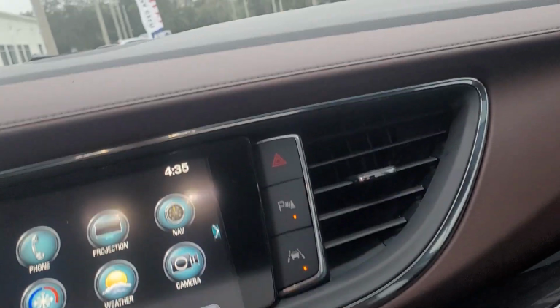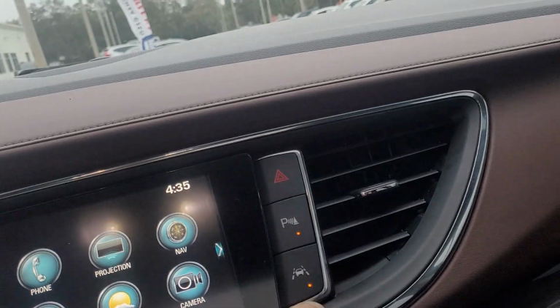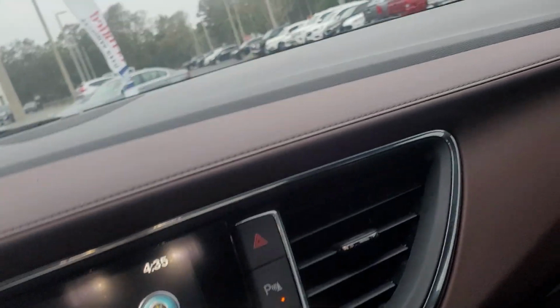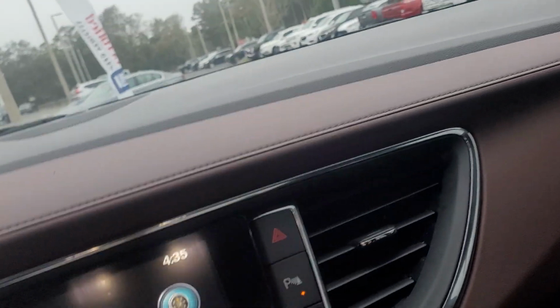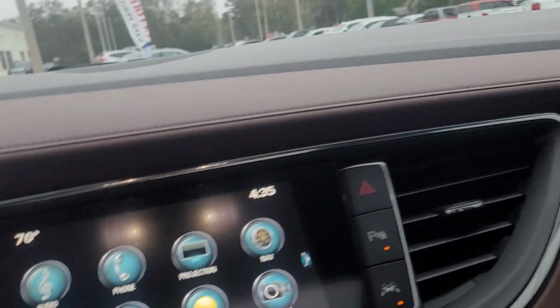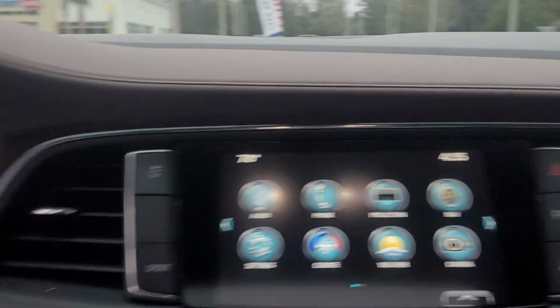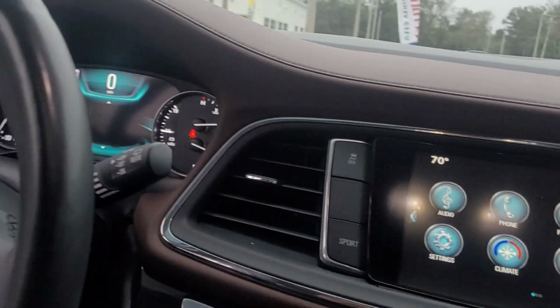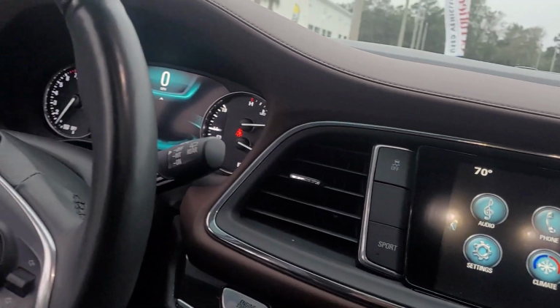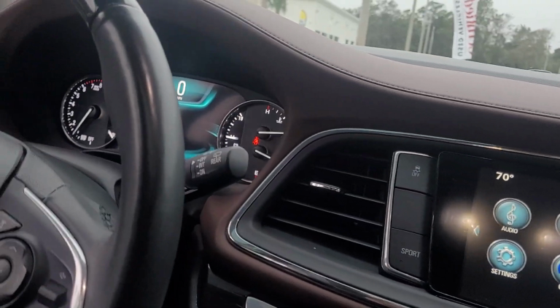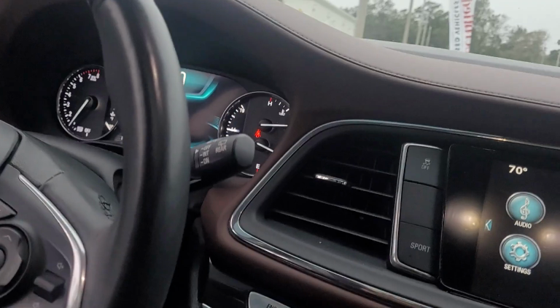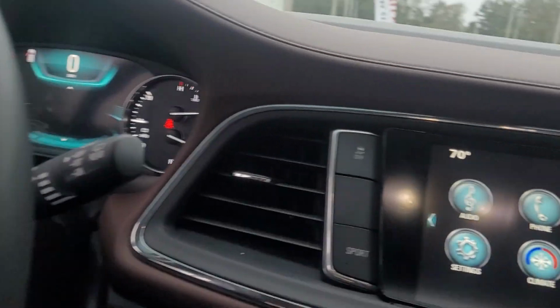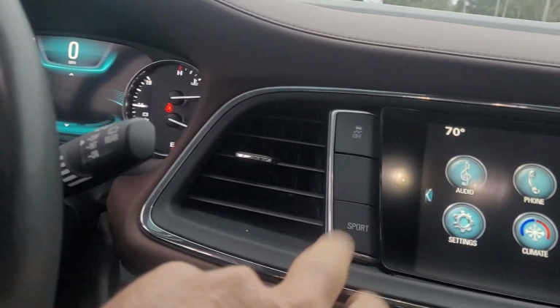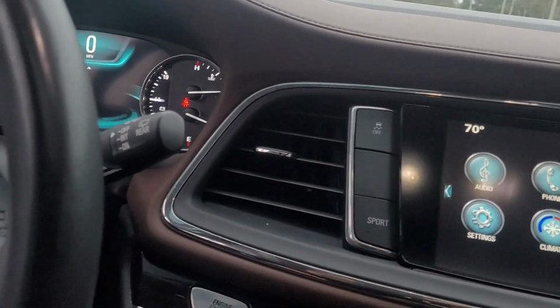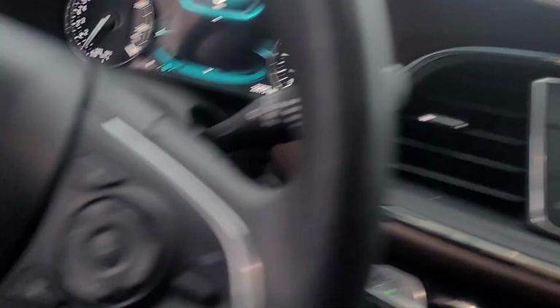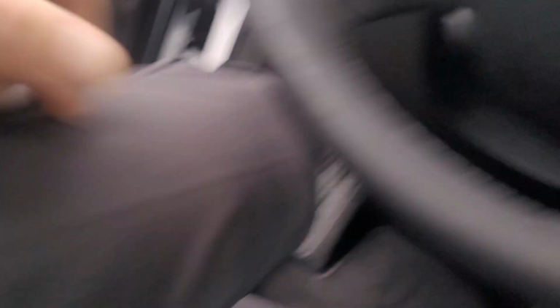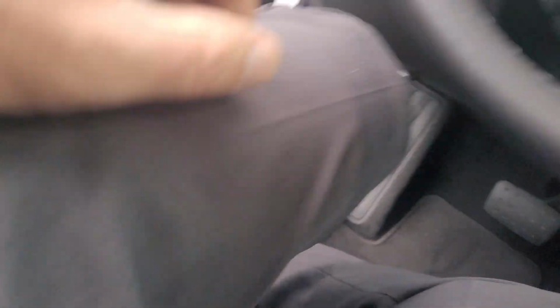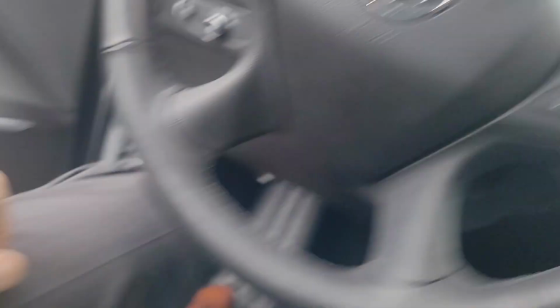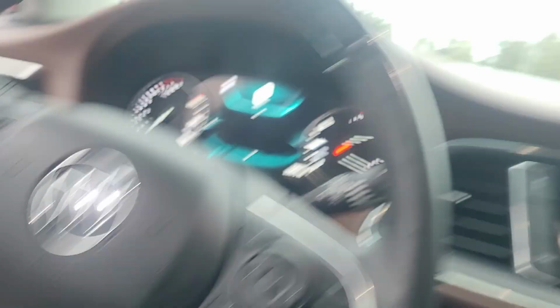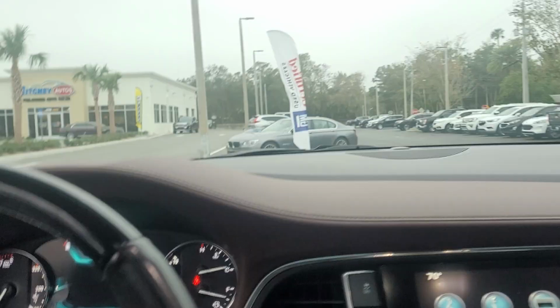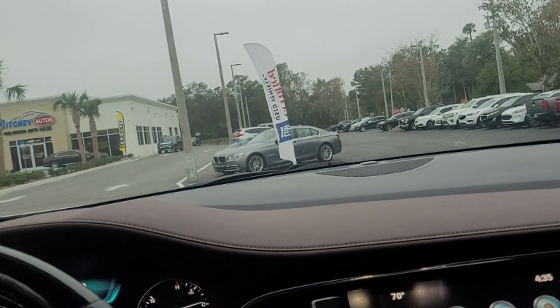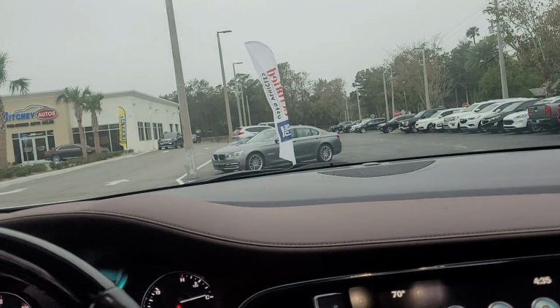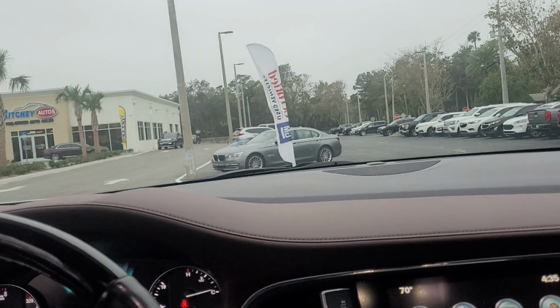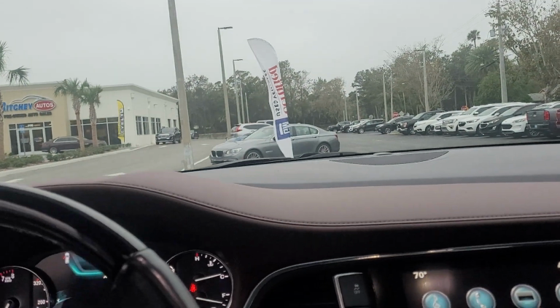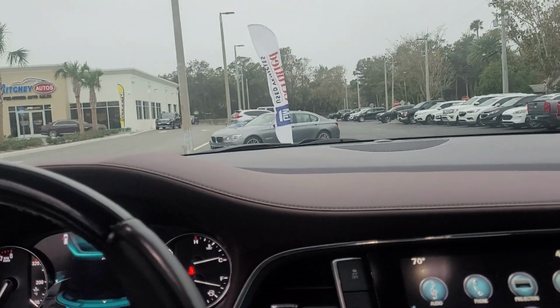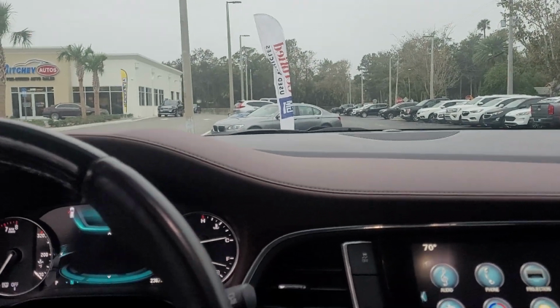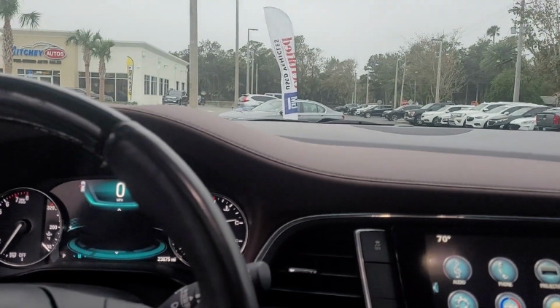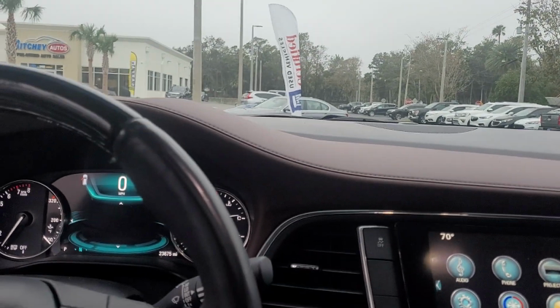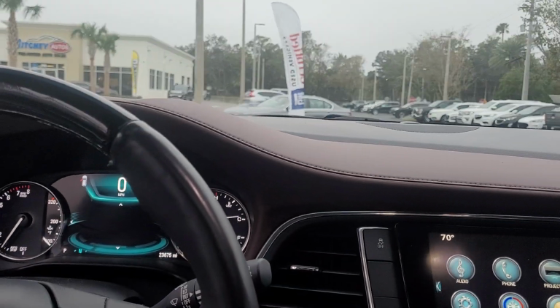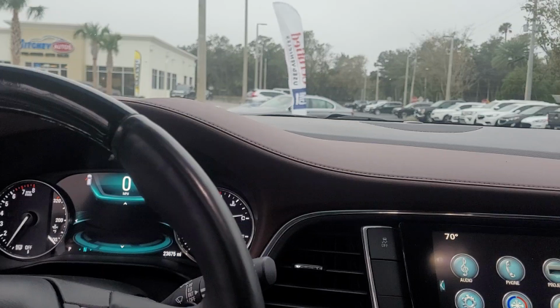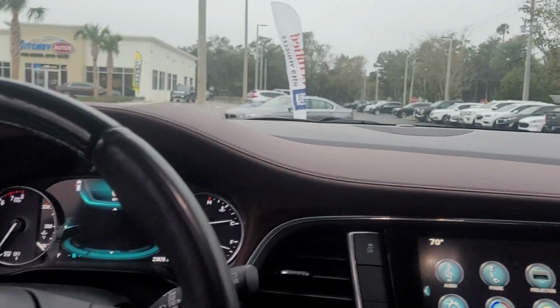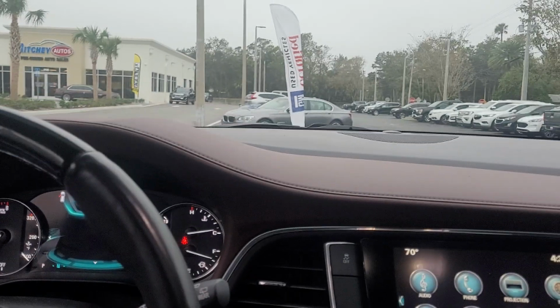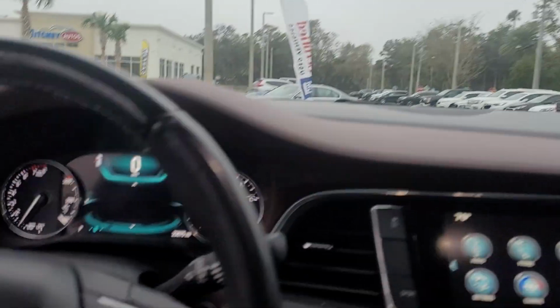You've got the lane keep assist. You've got the parking sensors. You've got a sport mode. You've got the dynamic cruise control. Heated steering wheel.